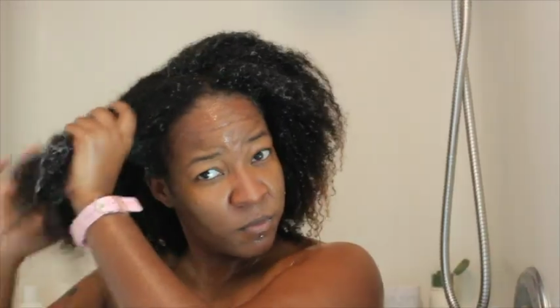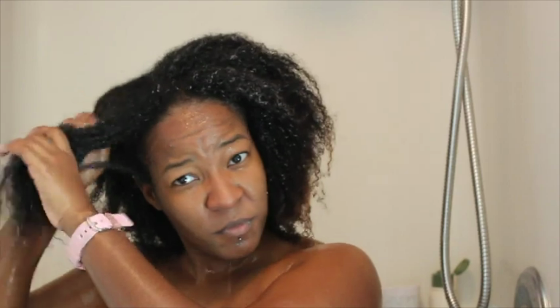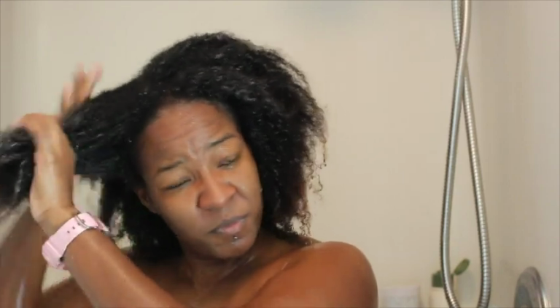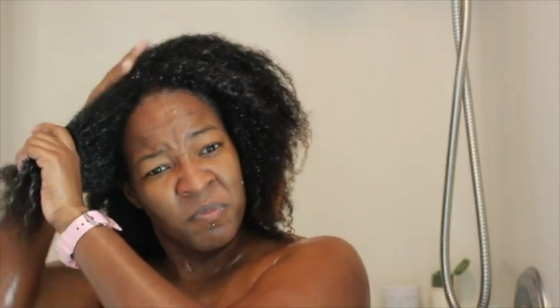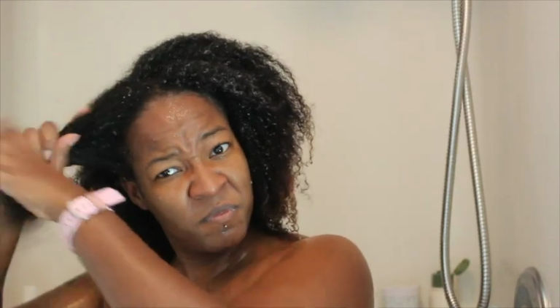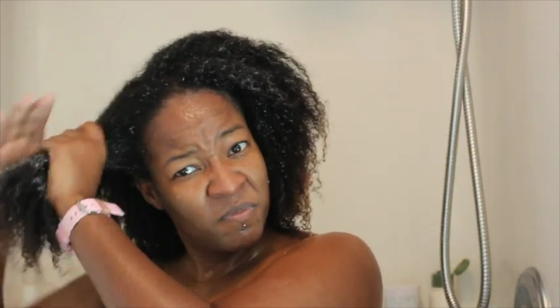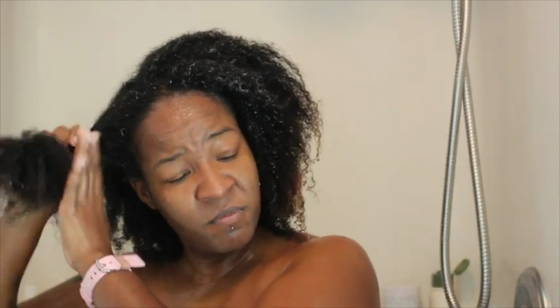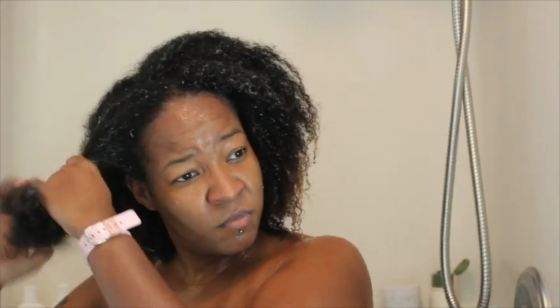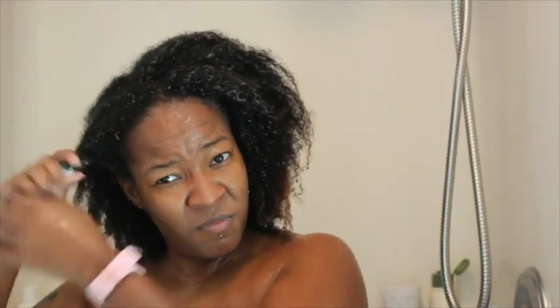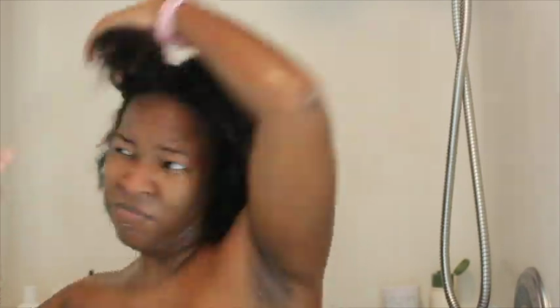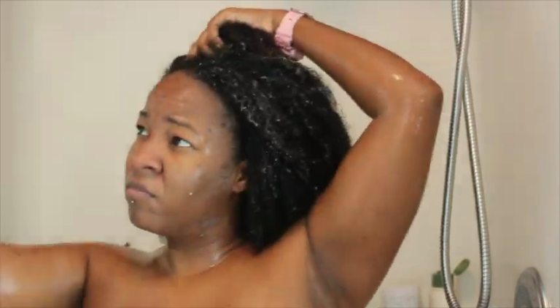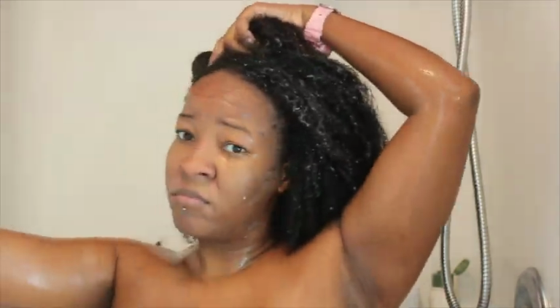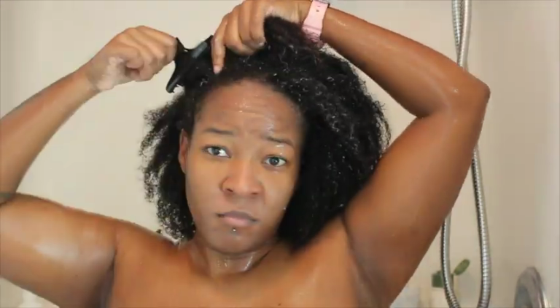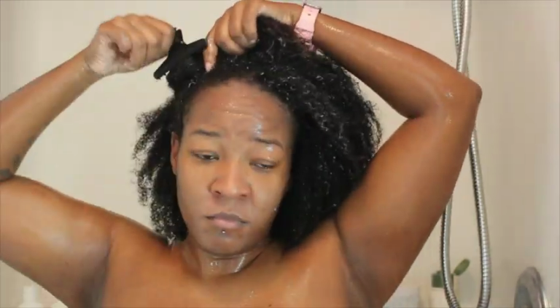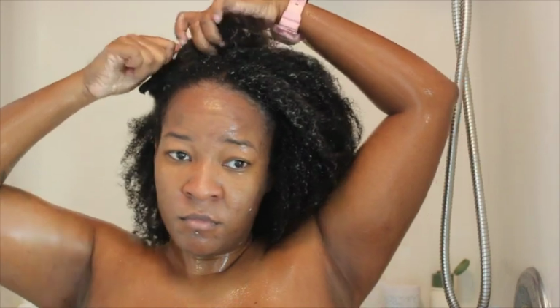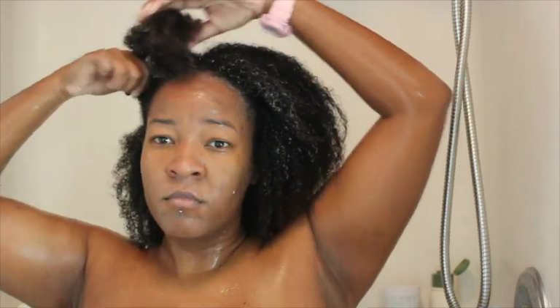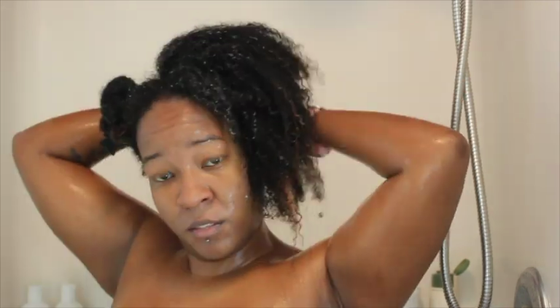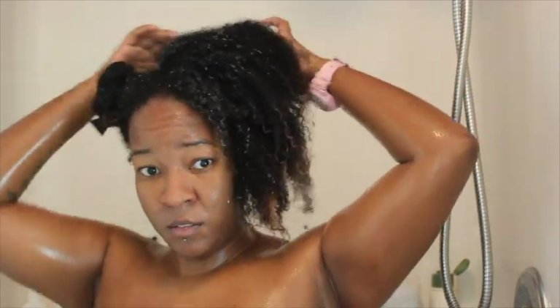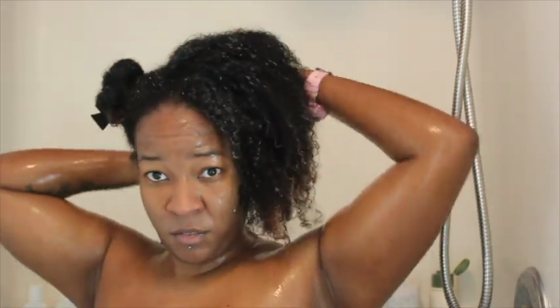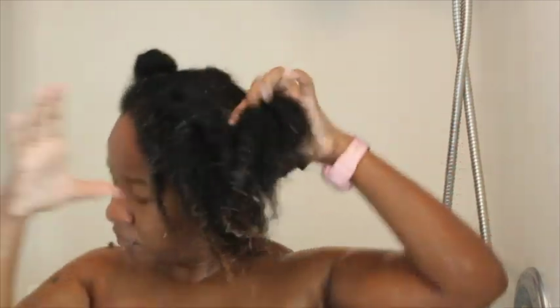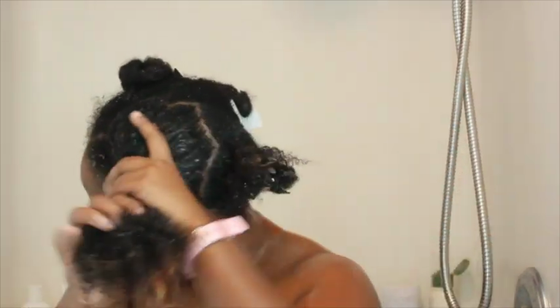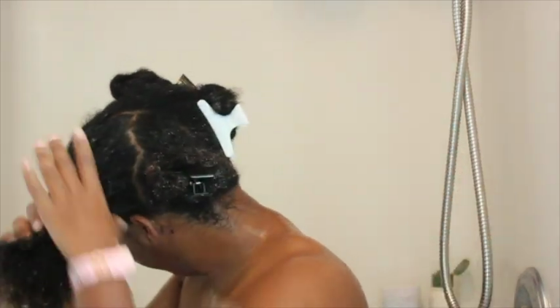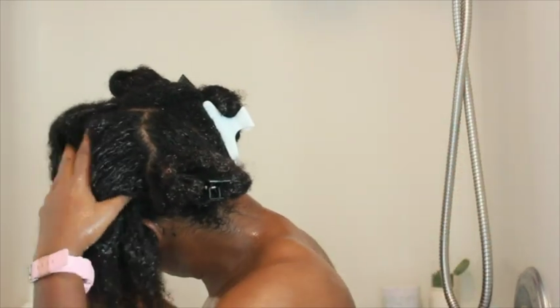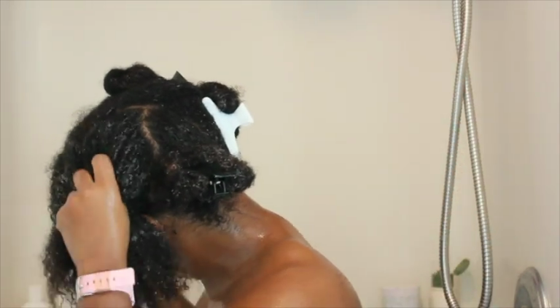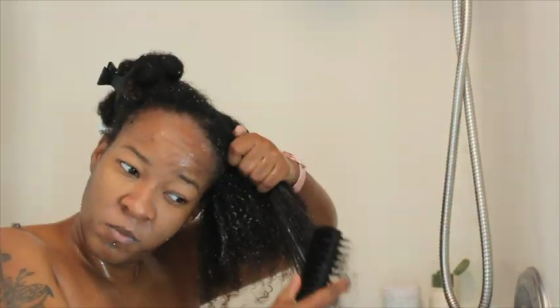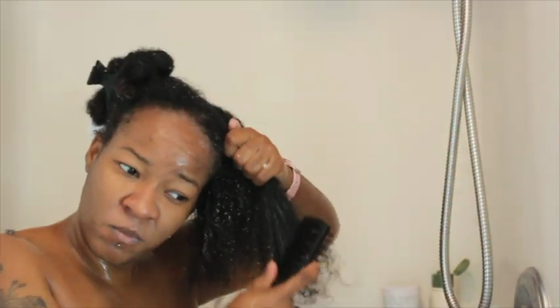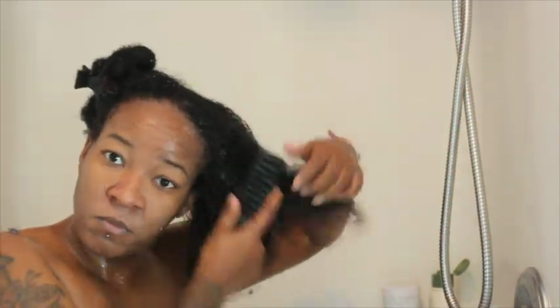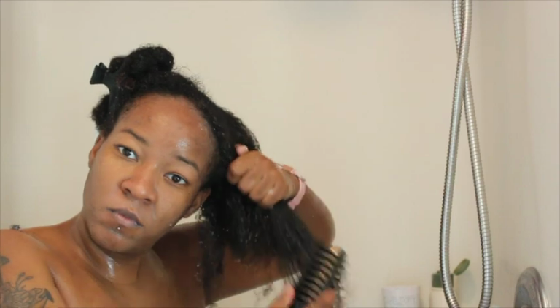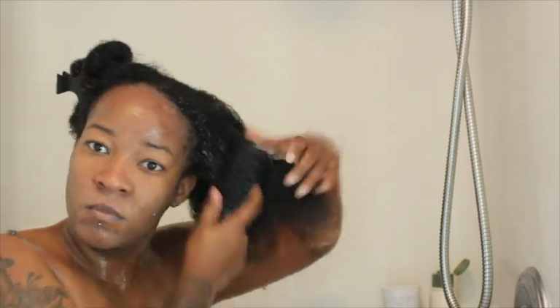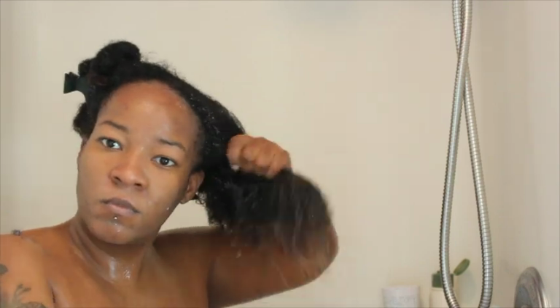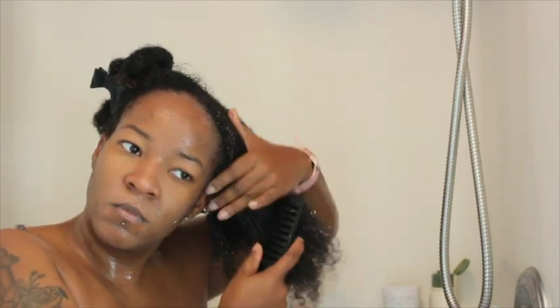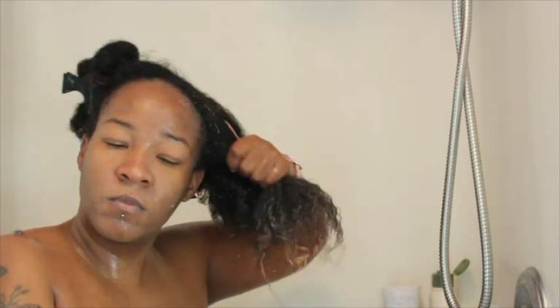I'd rate the detangling about a 4 out of 10, with 10 being the hardest and 1 being the easiest. I did section my hair off in 4 sections to make the detangling a little bit easier.